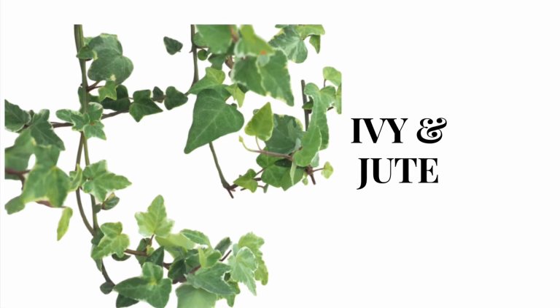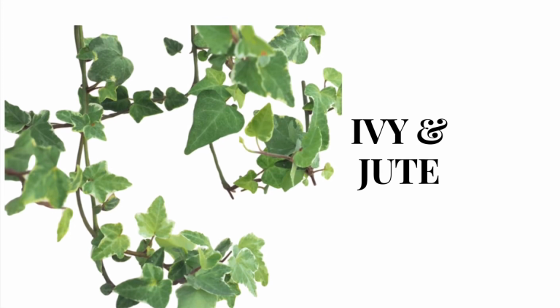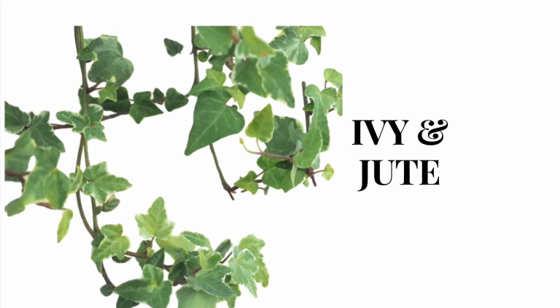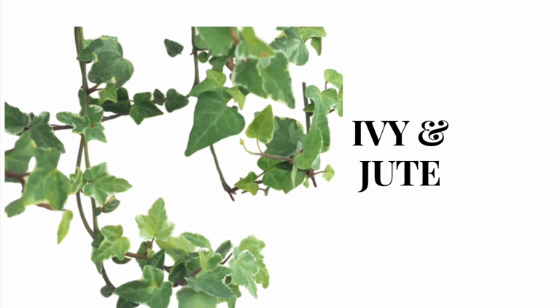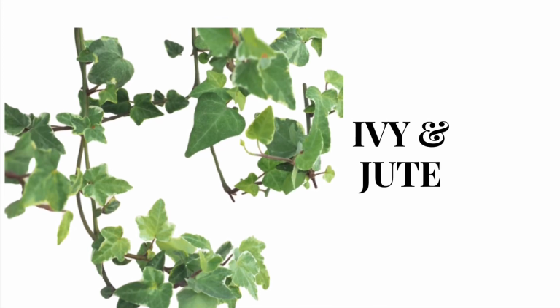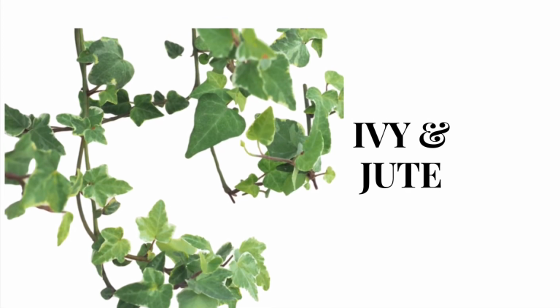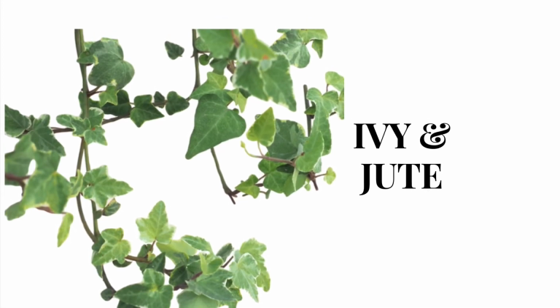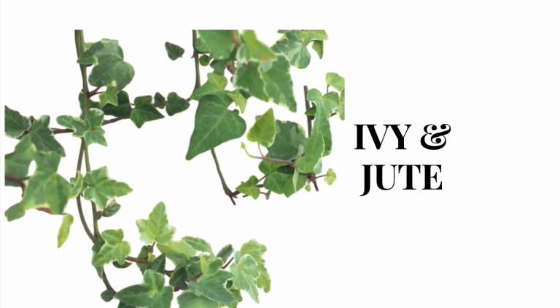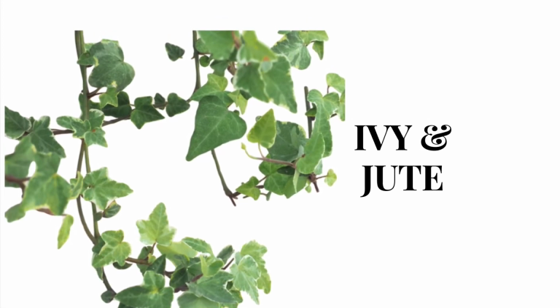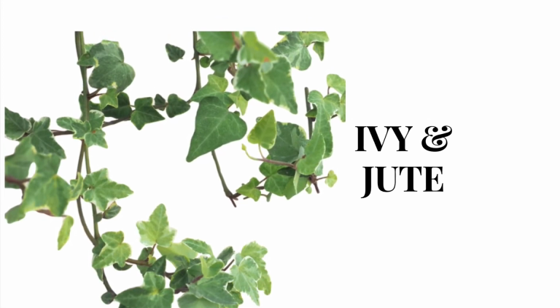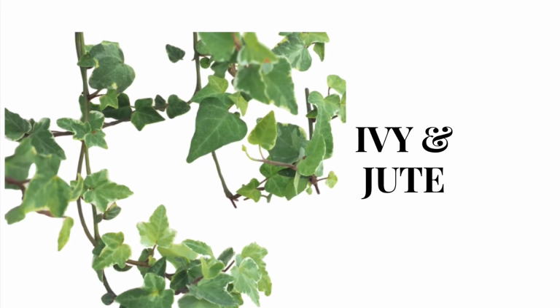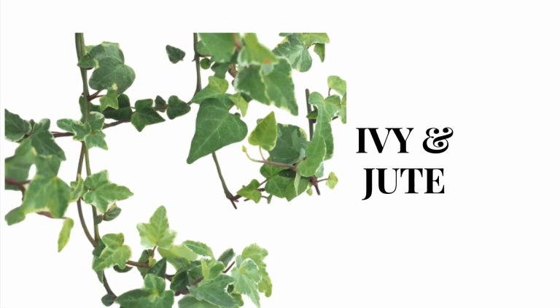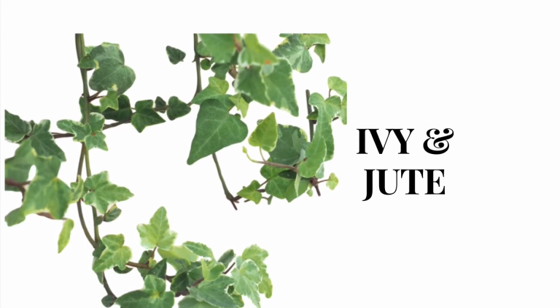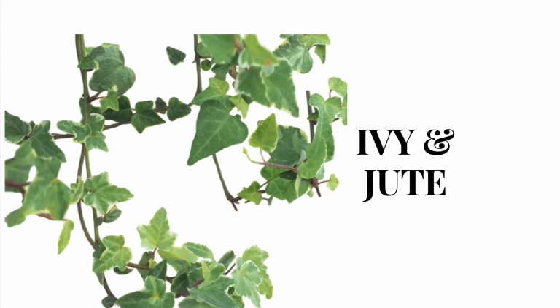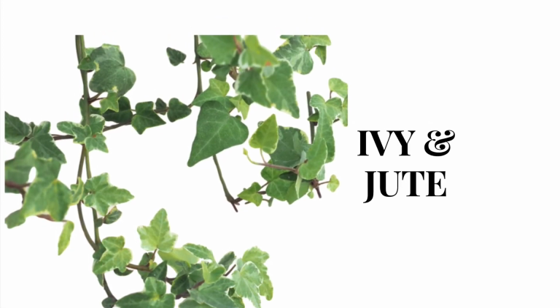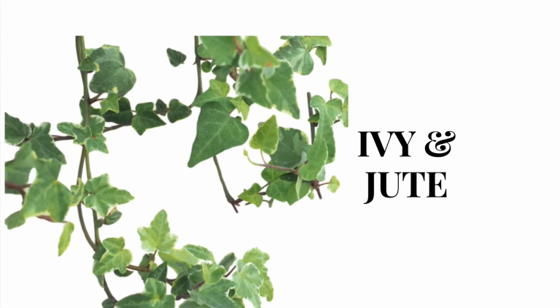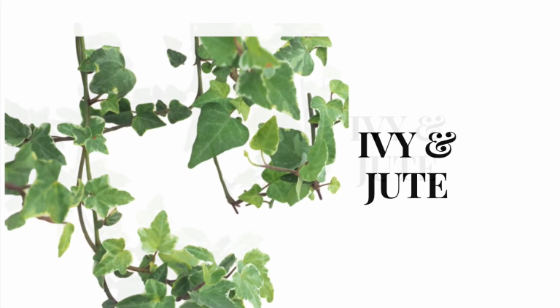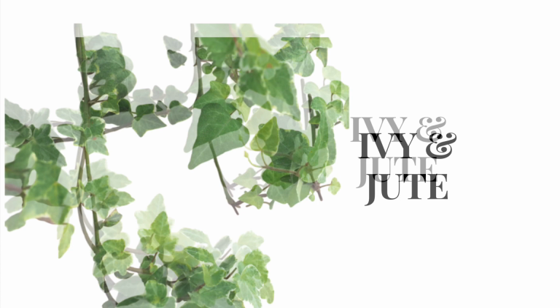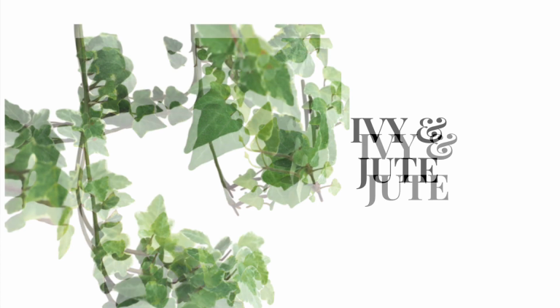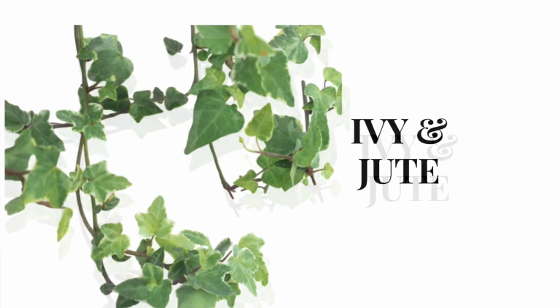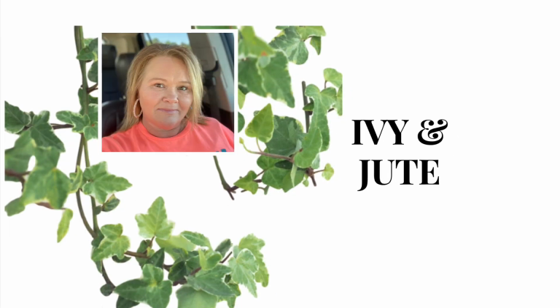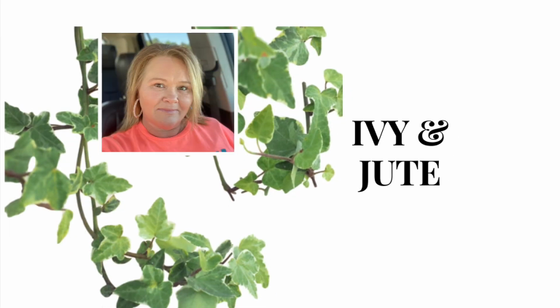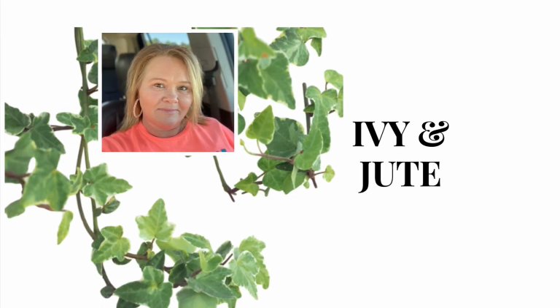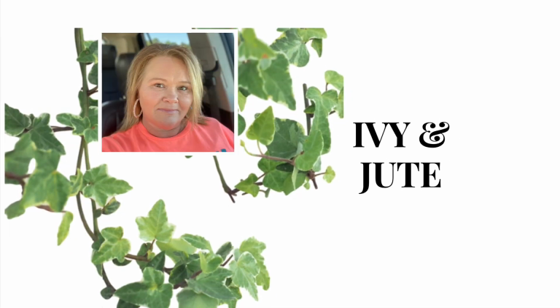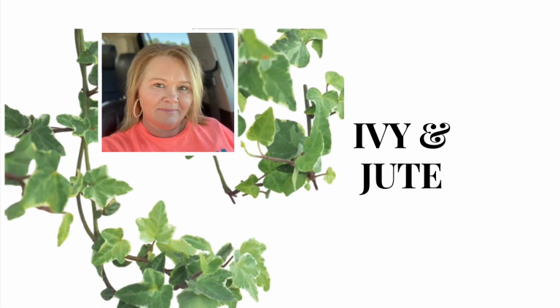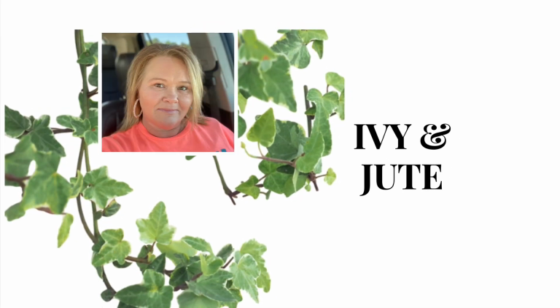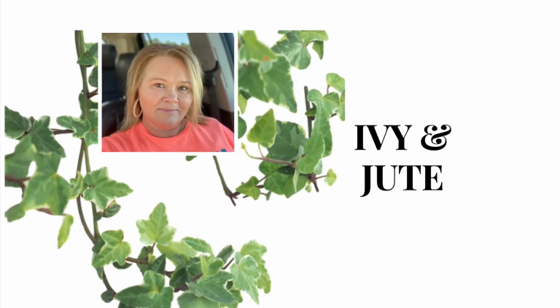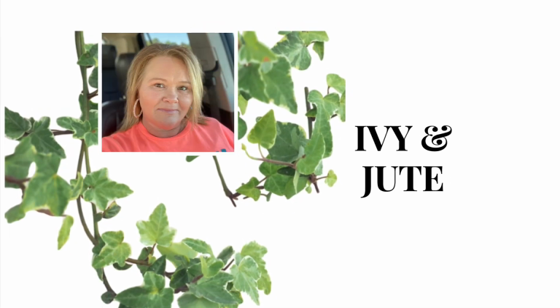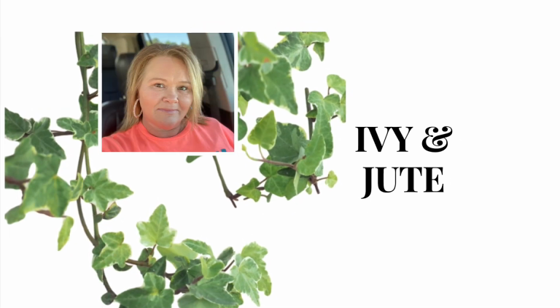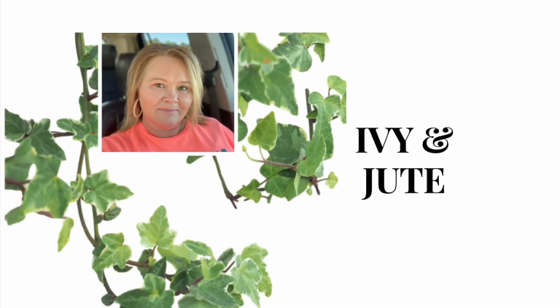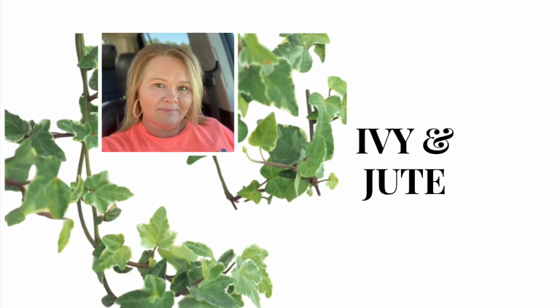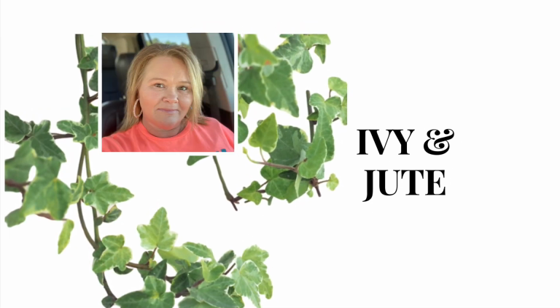Hey, hey, my crafty friends! Welcome to Ivy and Jute Creations. My name is Kim and I'm so glad you decided to spend a few minutes with me today.